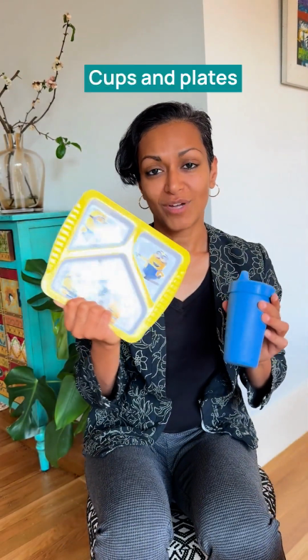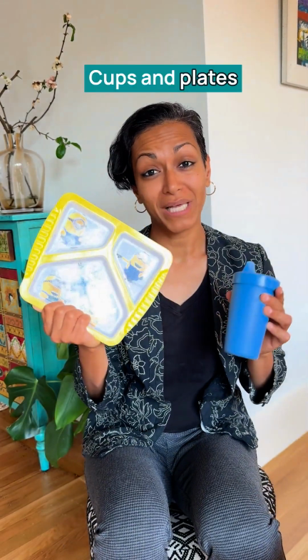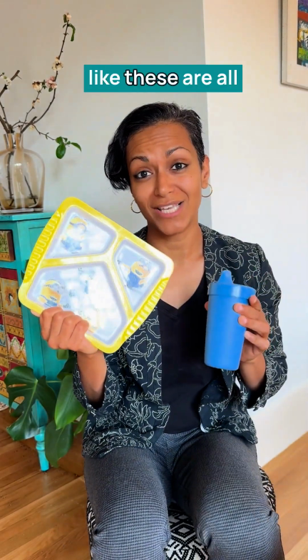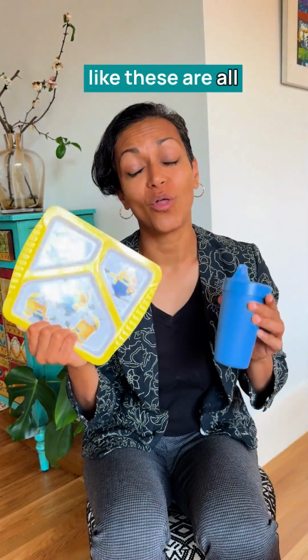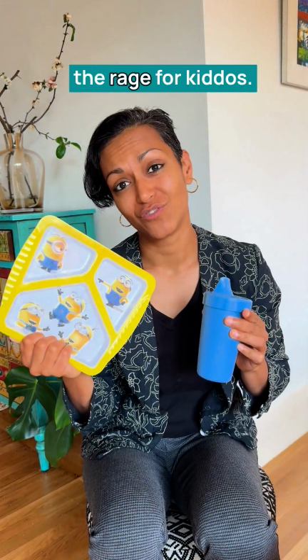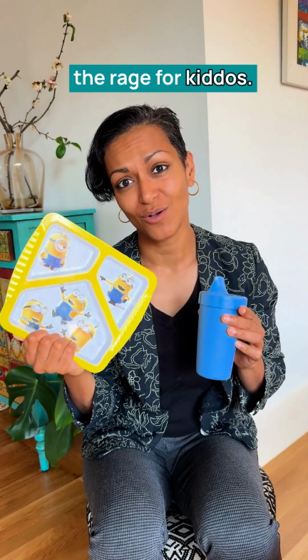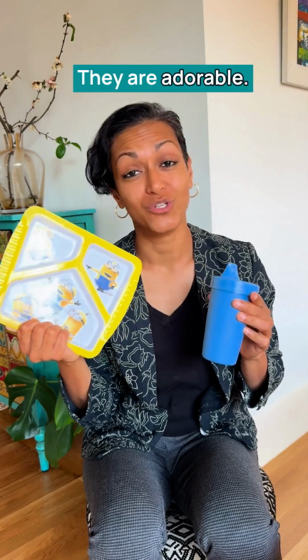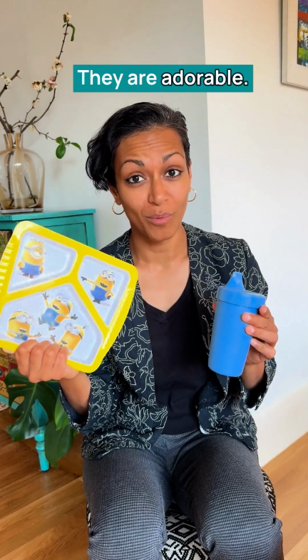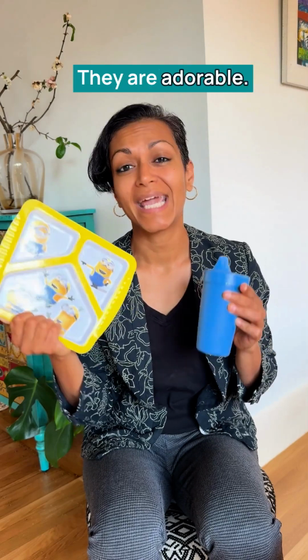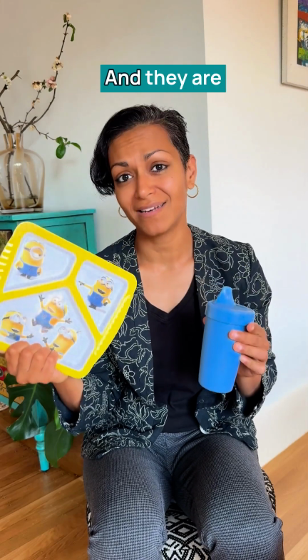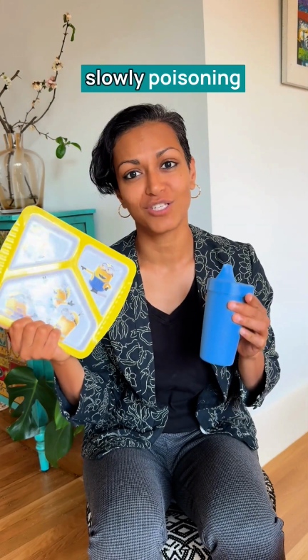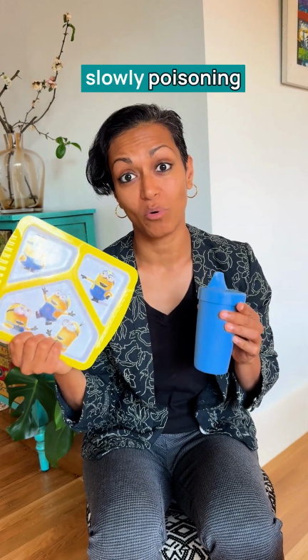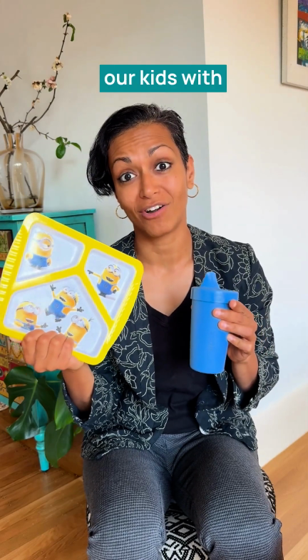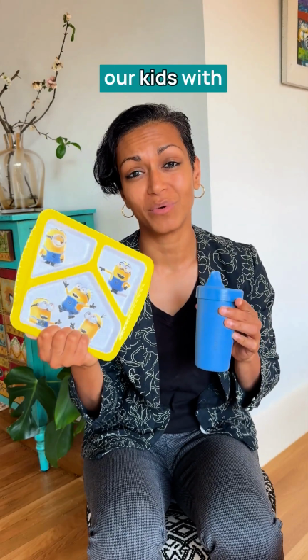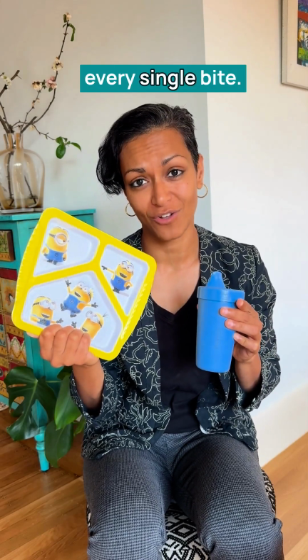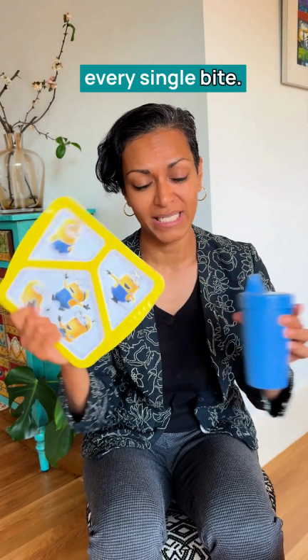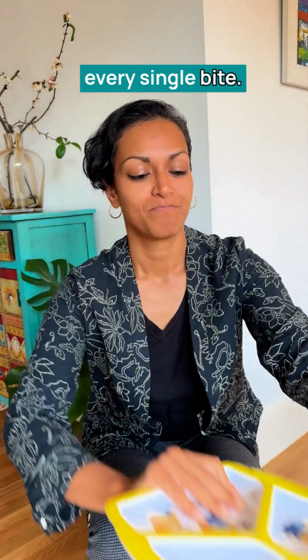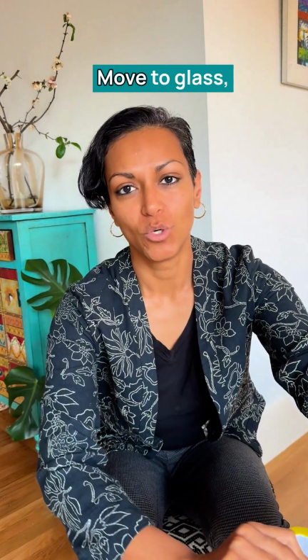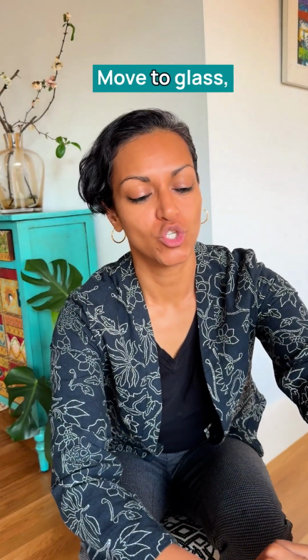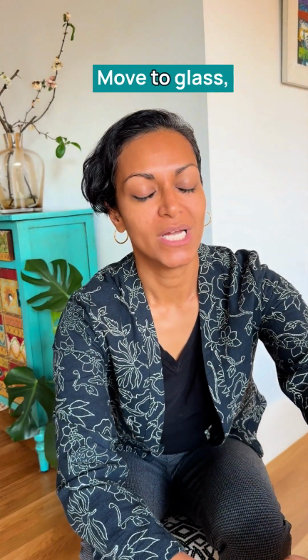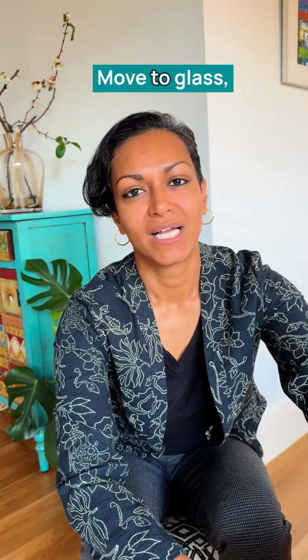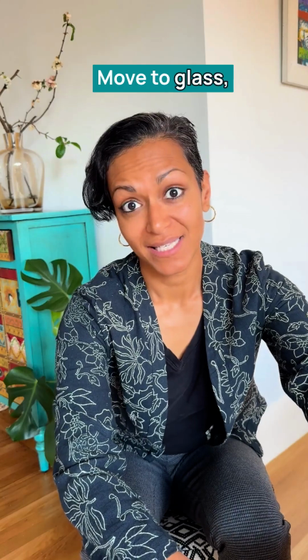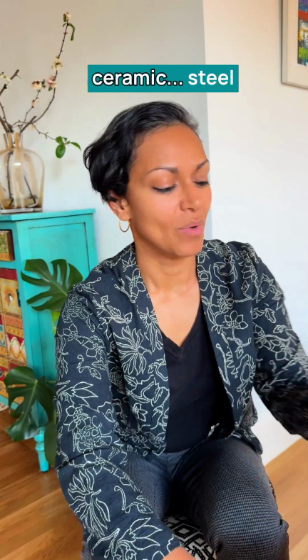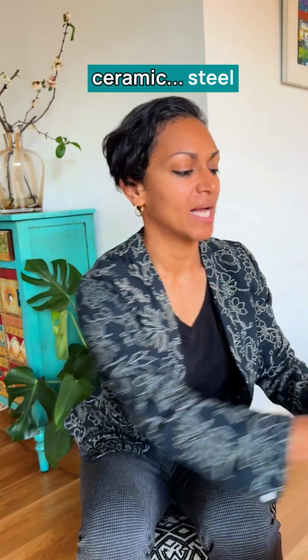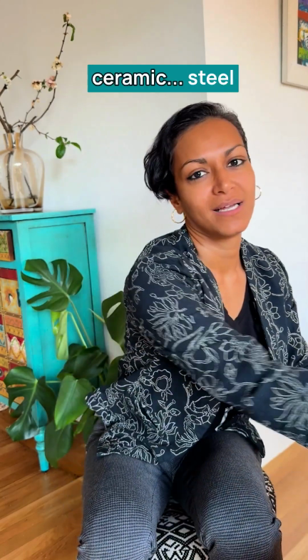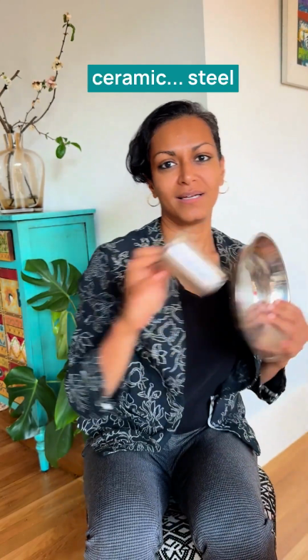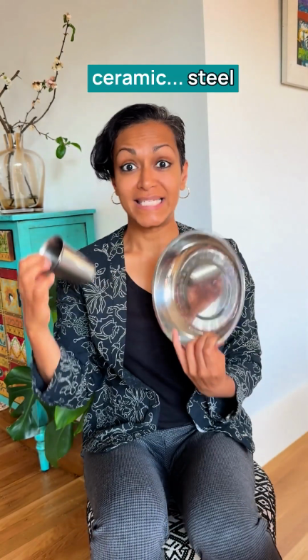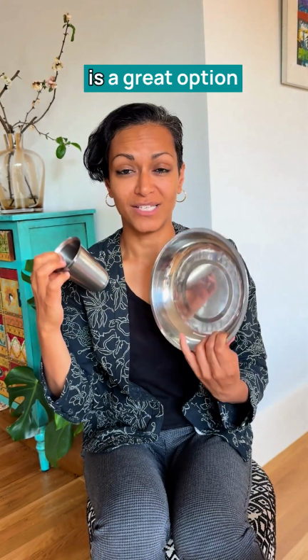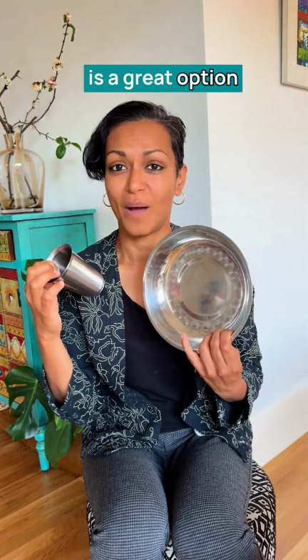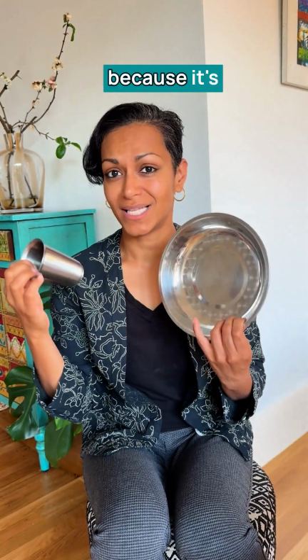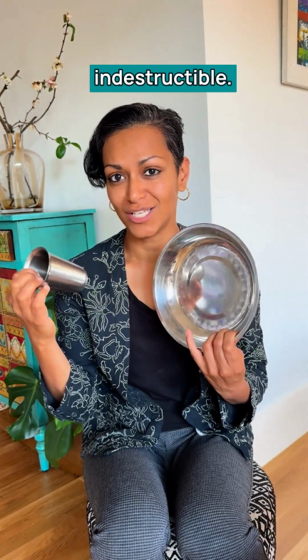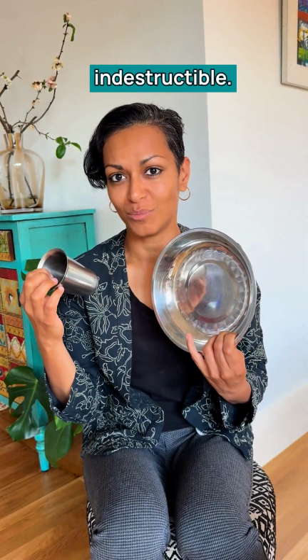Cups and plates like these are all the rage for kiddos — they're adorable — and they are slowly poisoning our kids with every single bite. Move to glass, ceramic, or steel, which is a great option because it's indestructible.